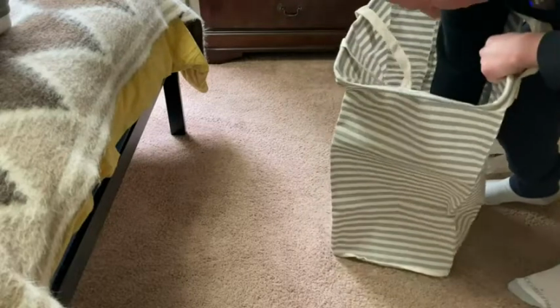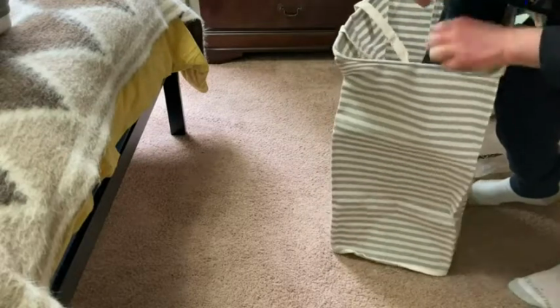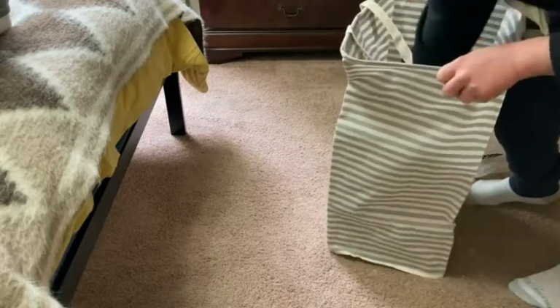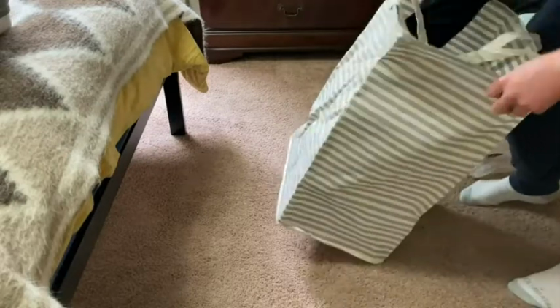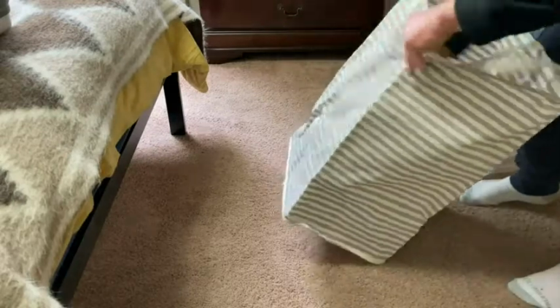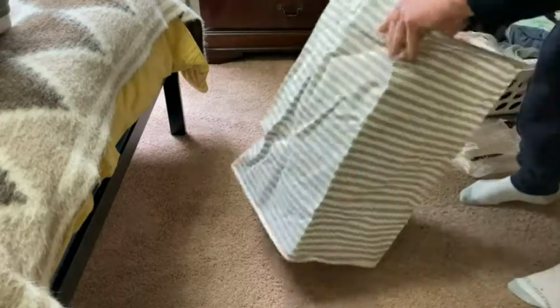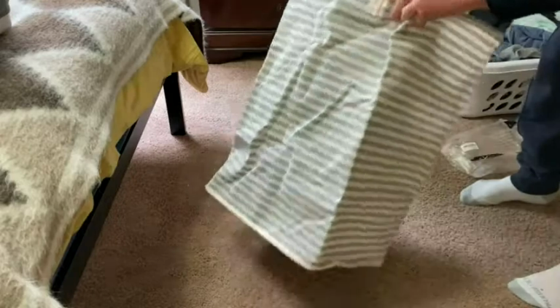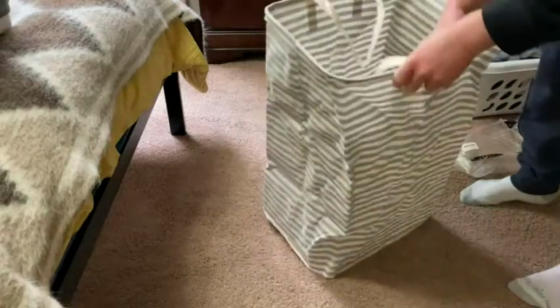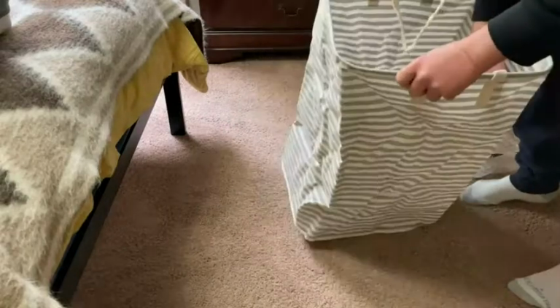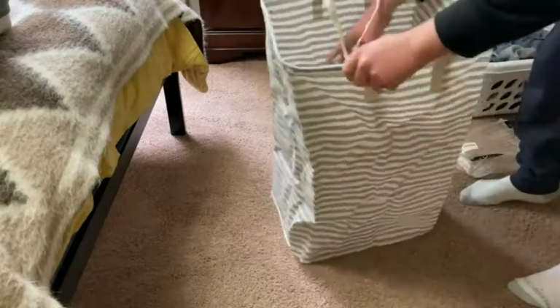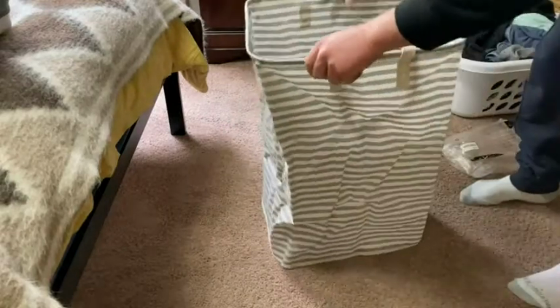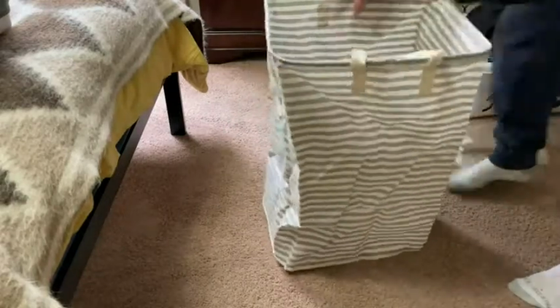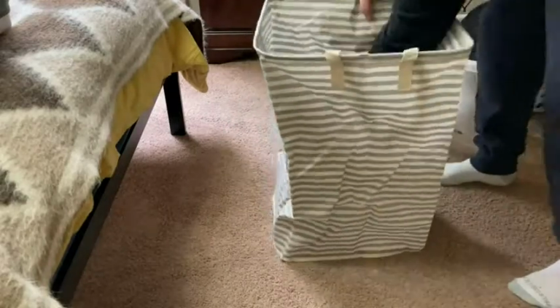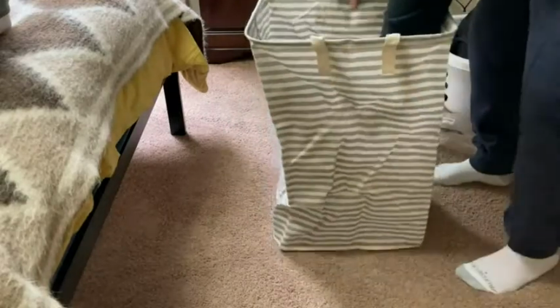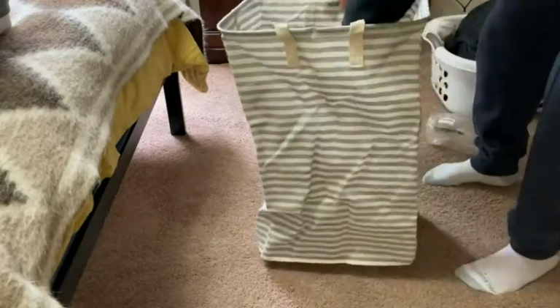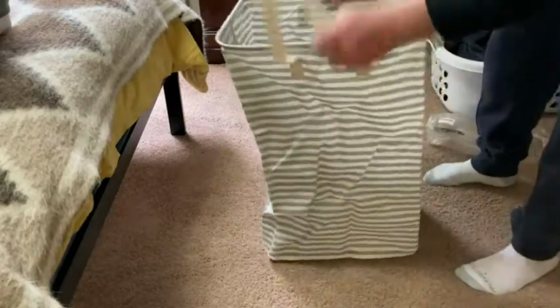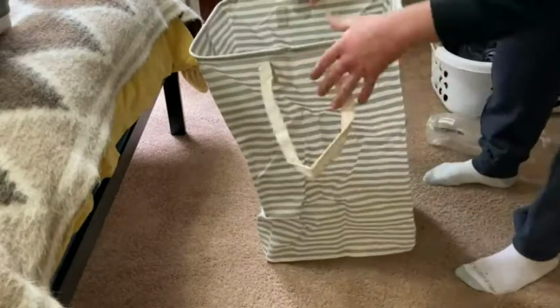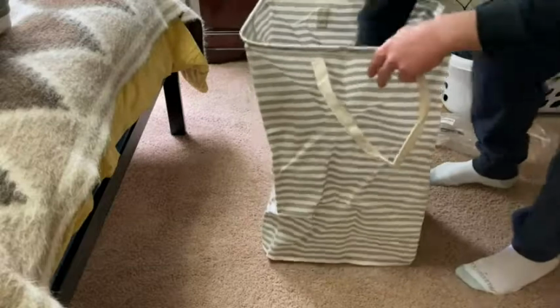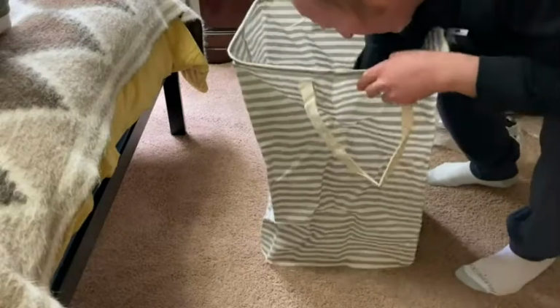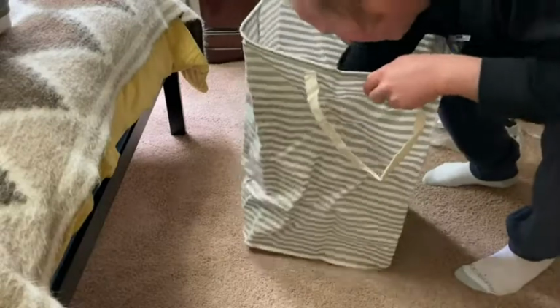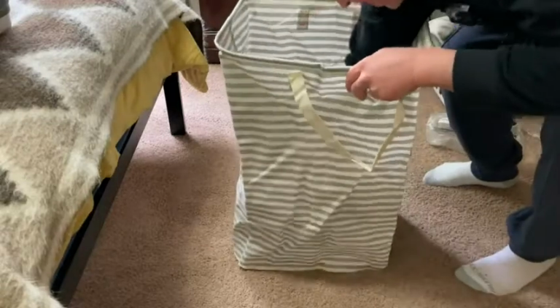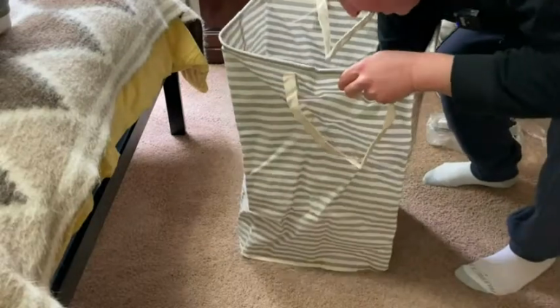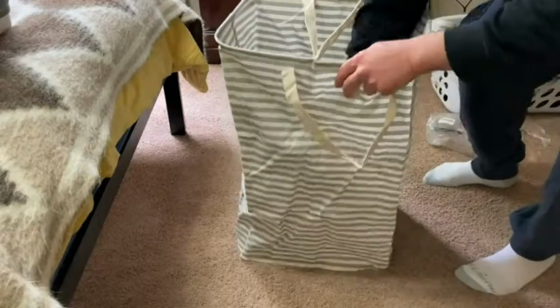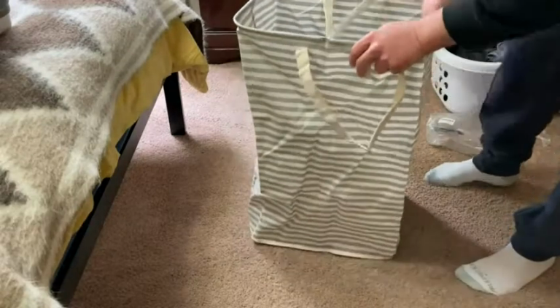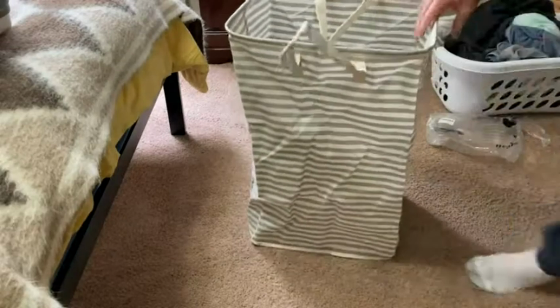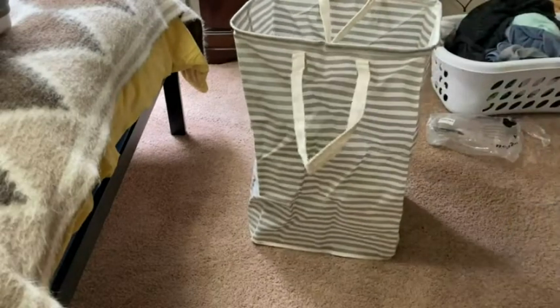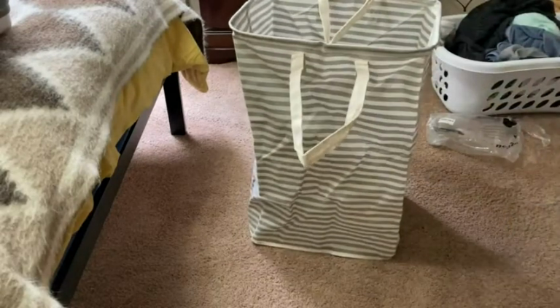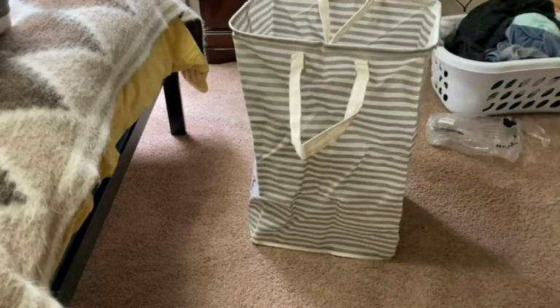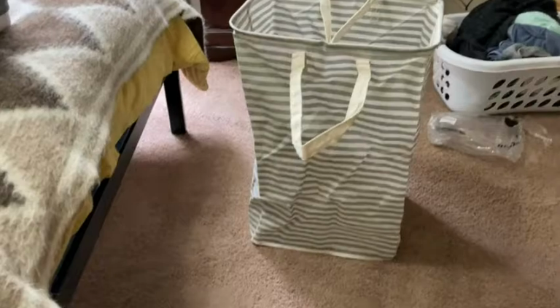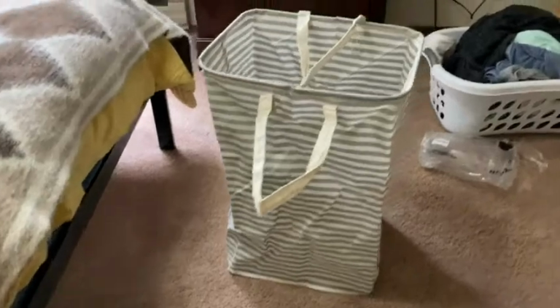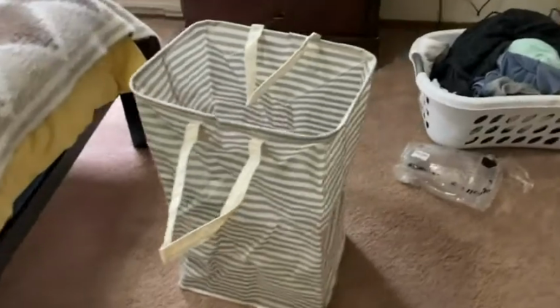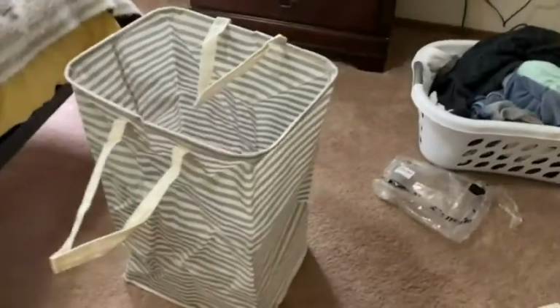Oh, that's nice! It's pretty good. And that's it — that's what the hamper looks like. Pretty cool, right? There's a good look at the hamper.